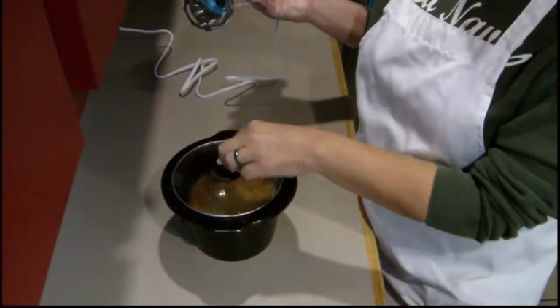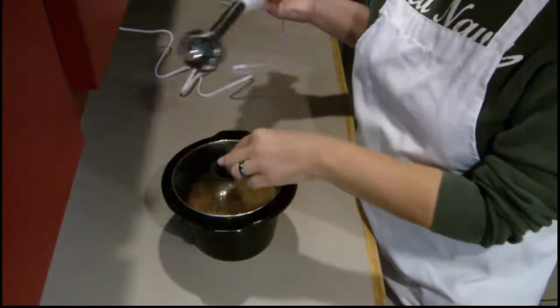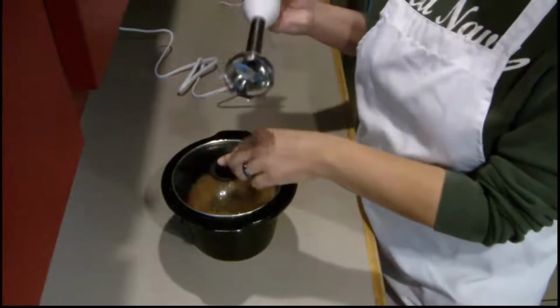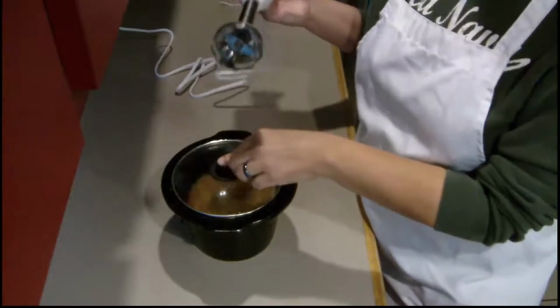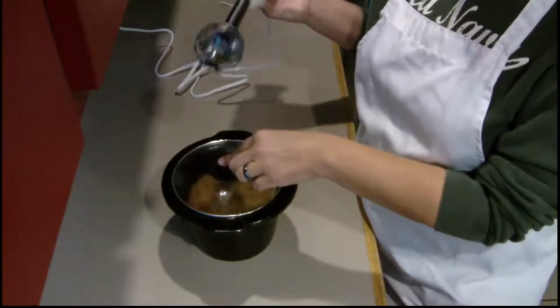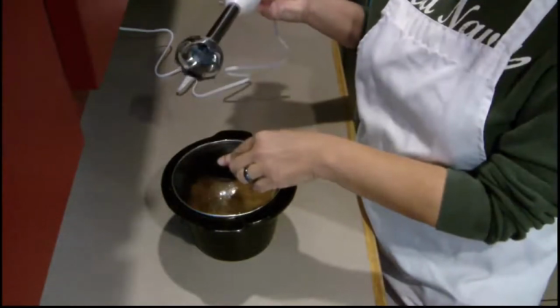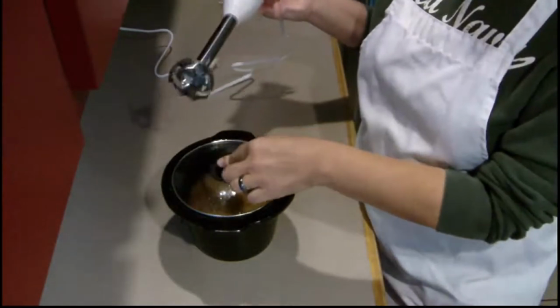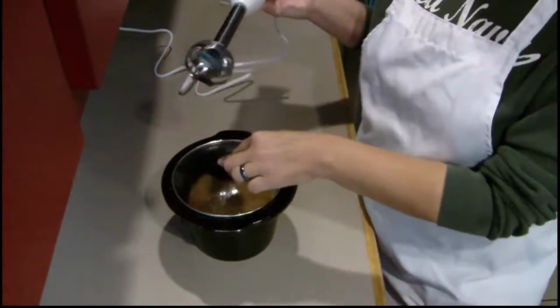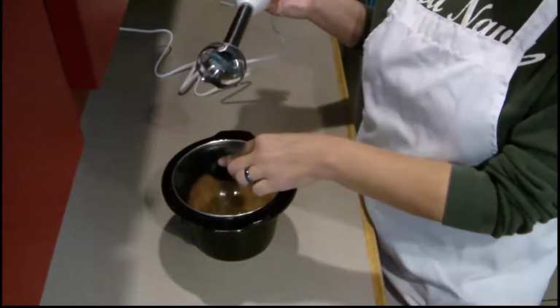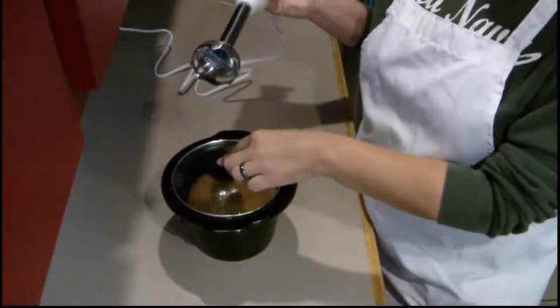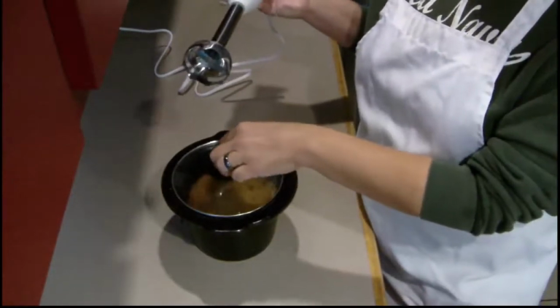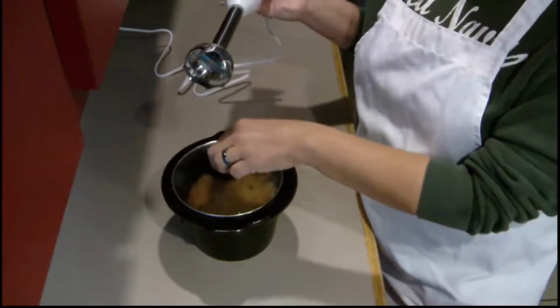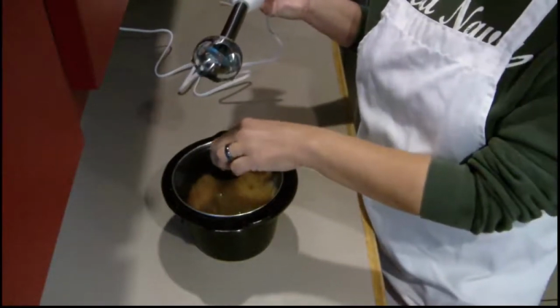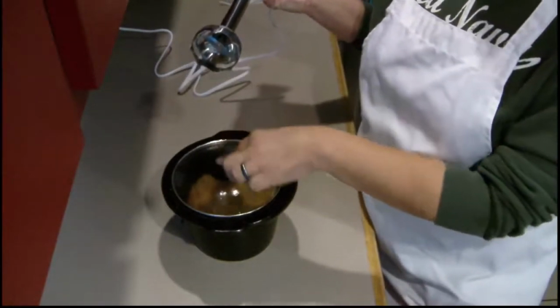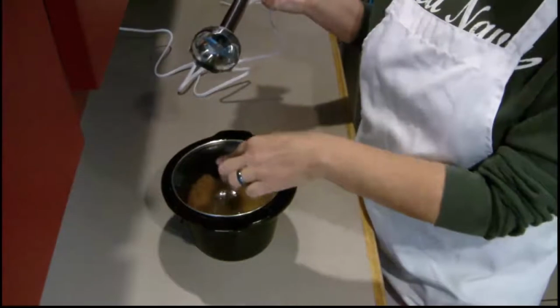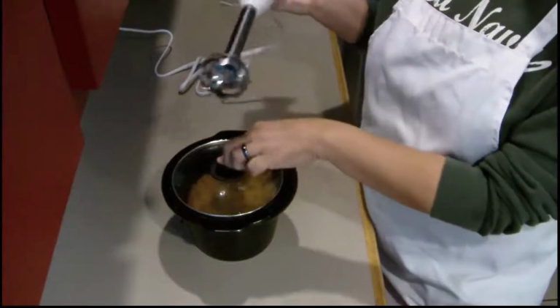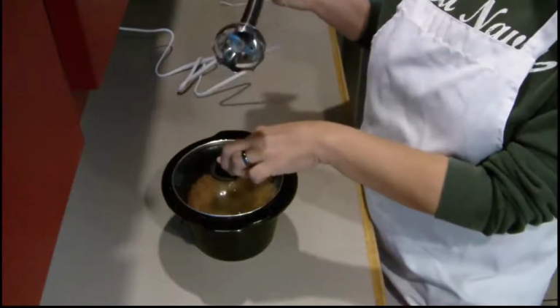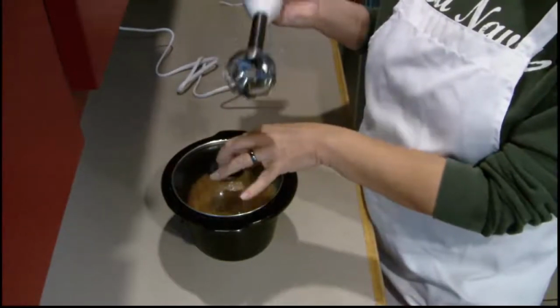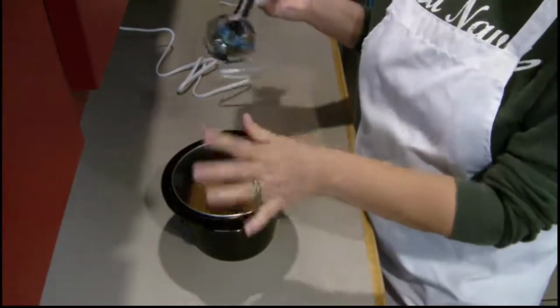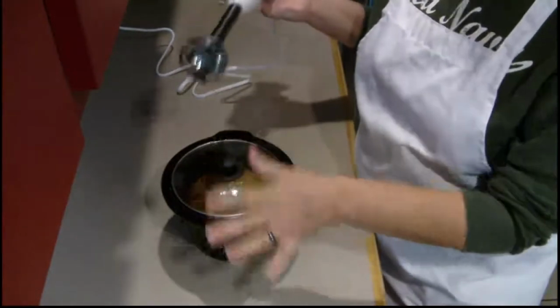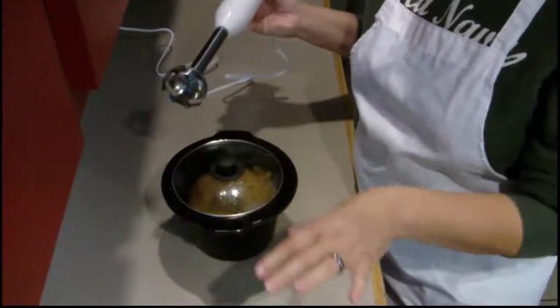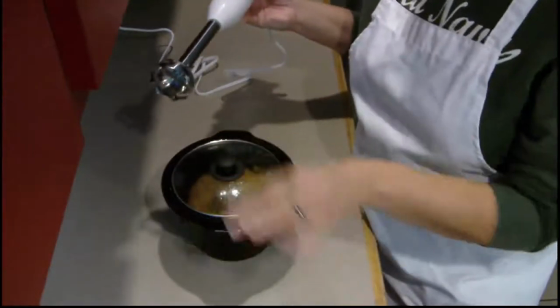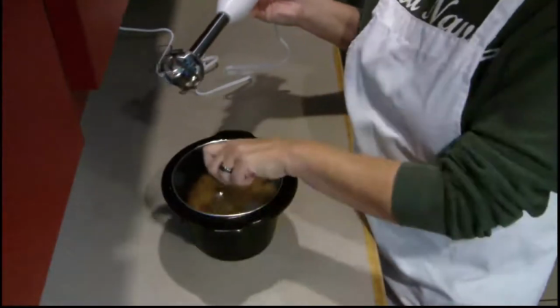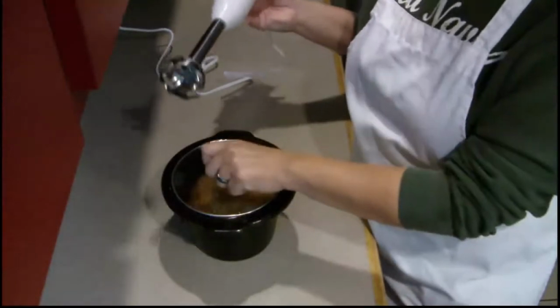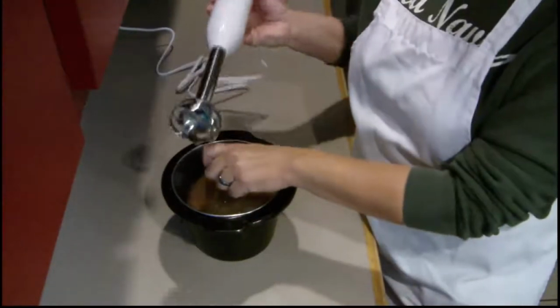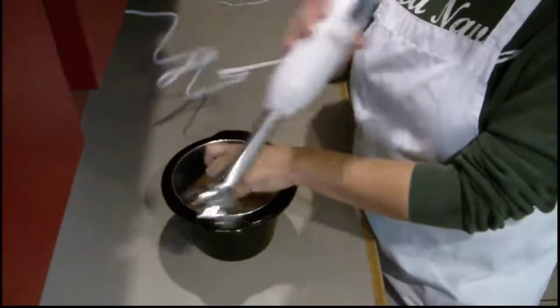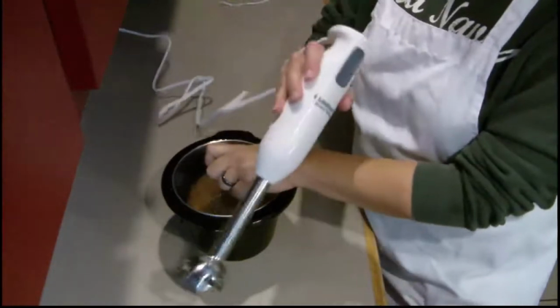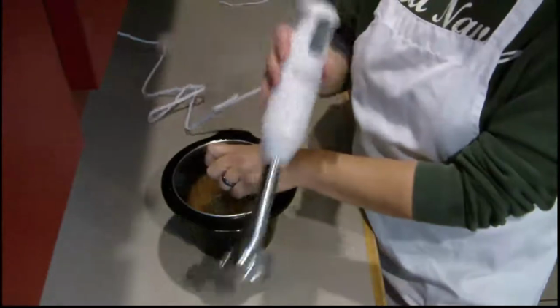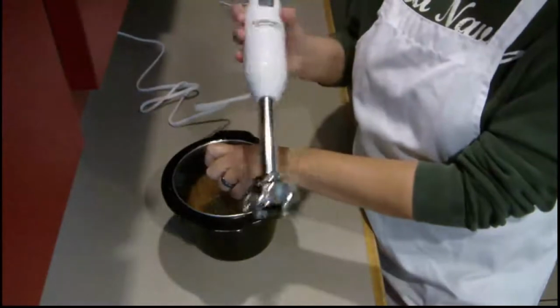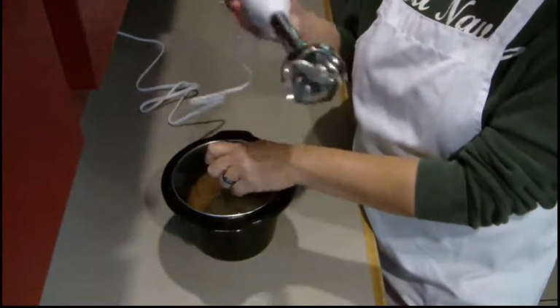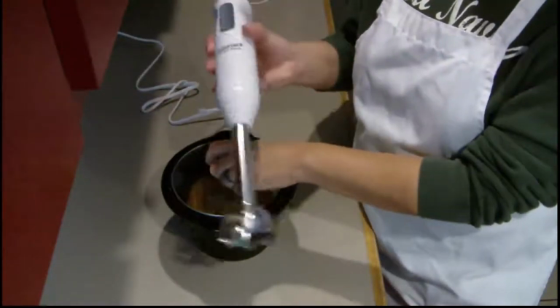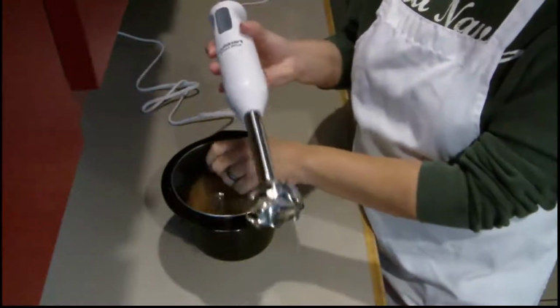After you cook the butternut squash until it's nice and mushy — it's going to take in the crock pot a couple of hours at least — one of my favorite things to use is the immersion blender.